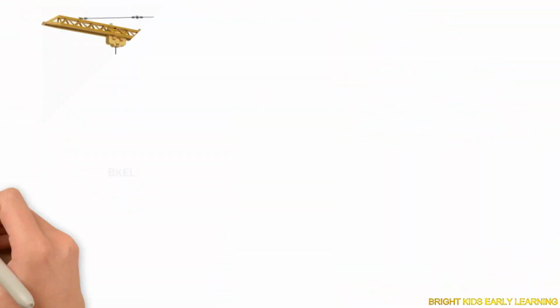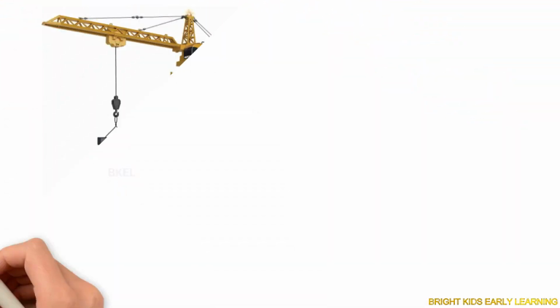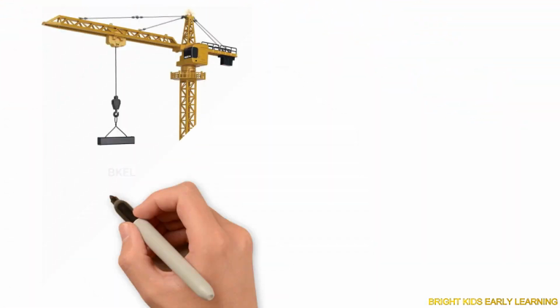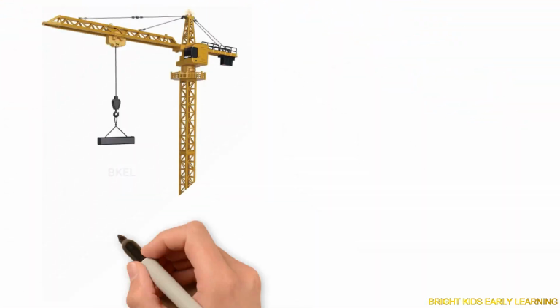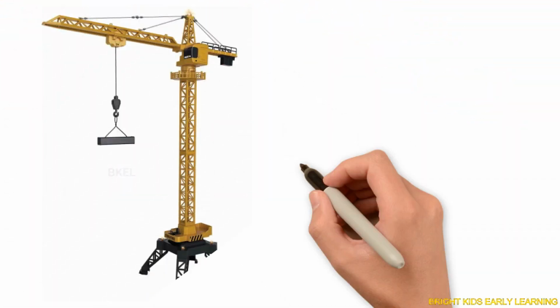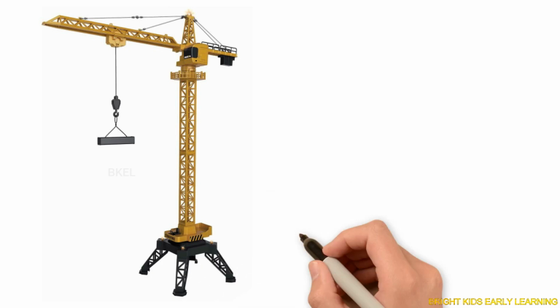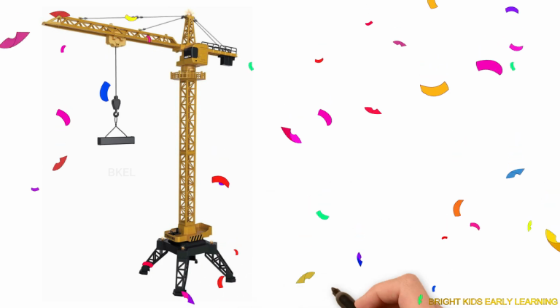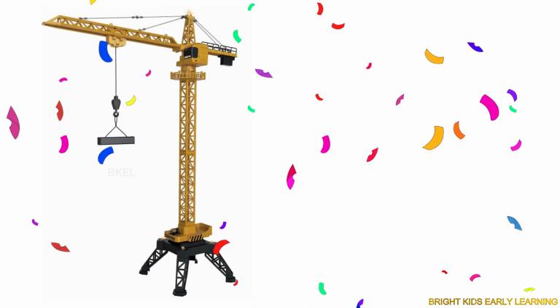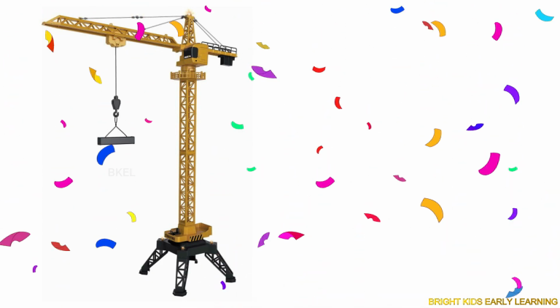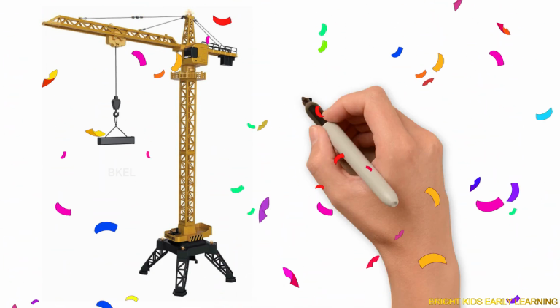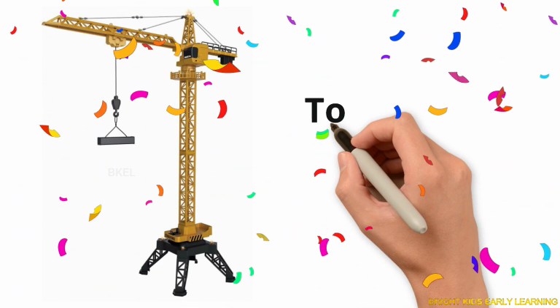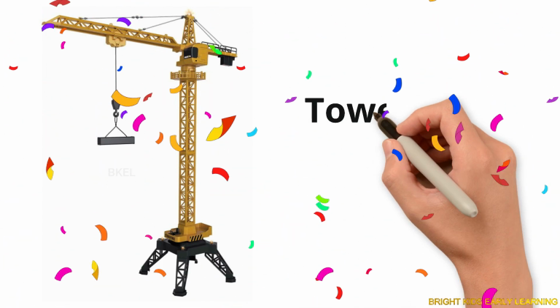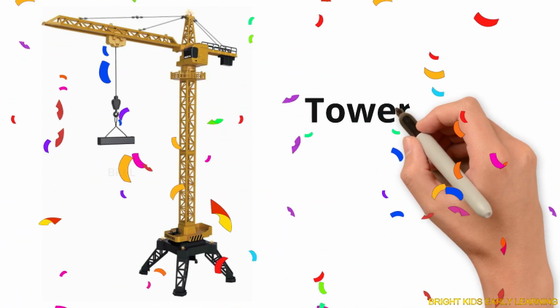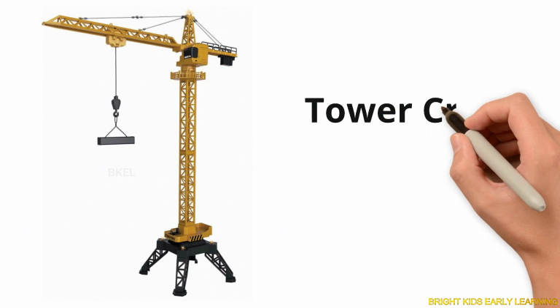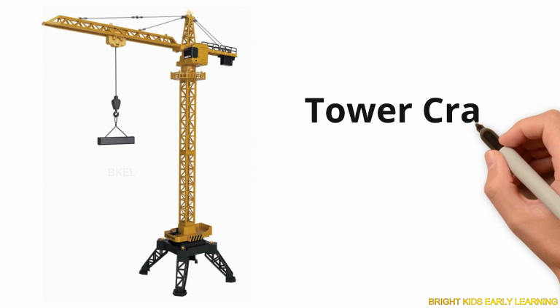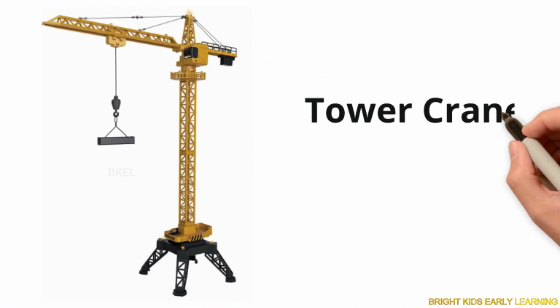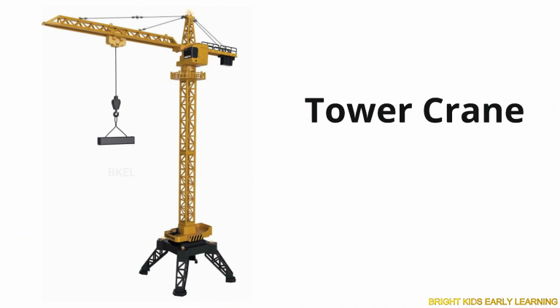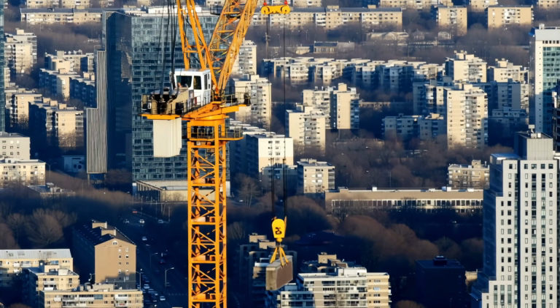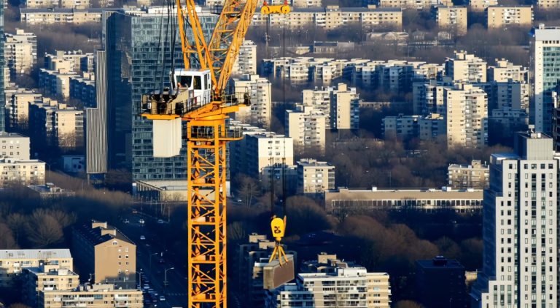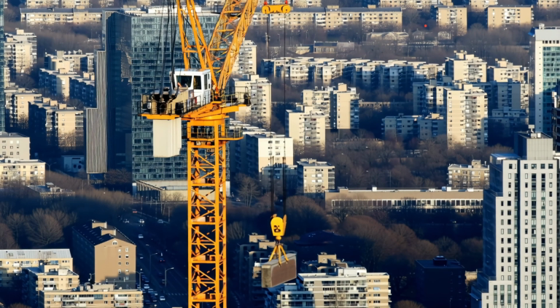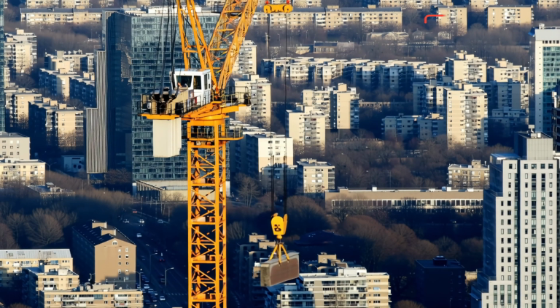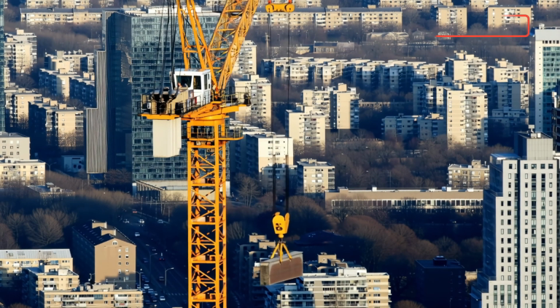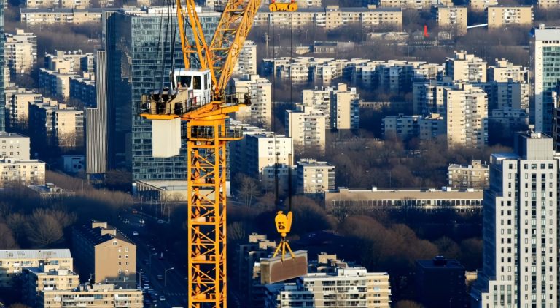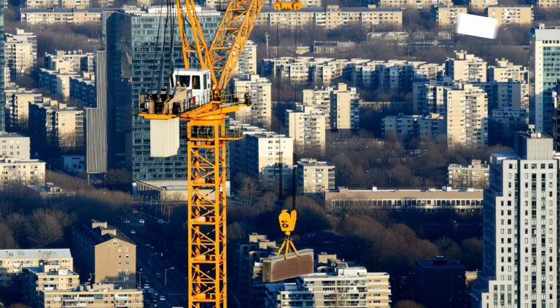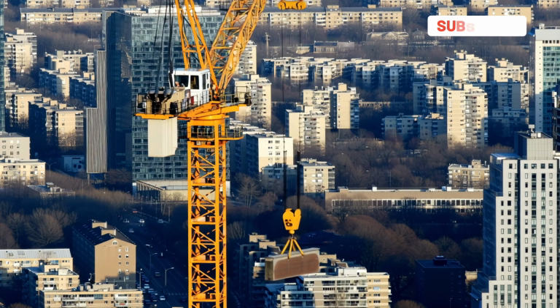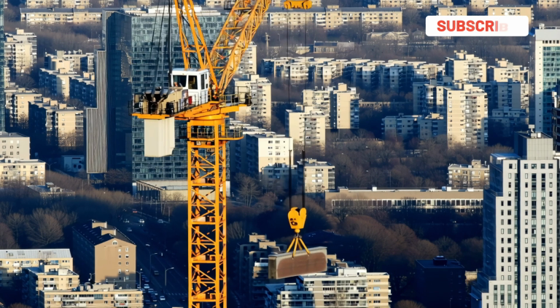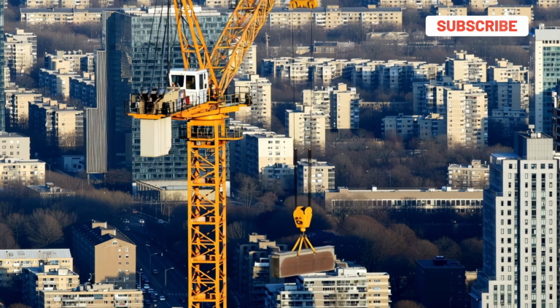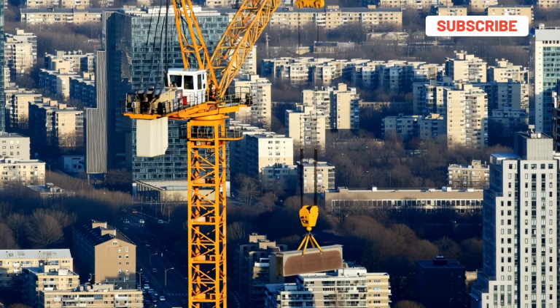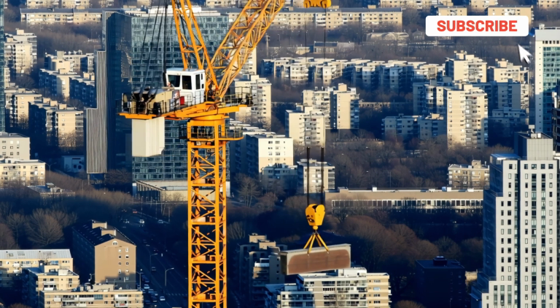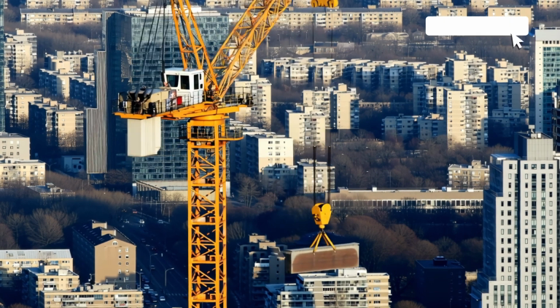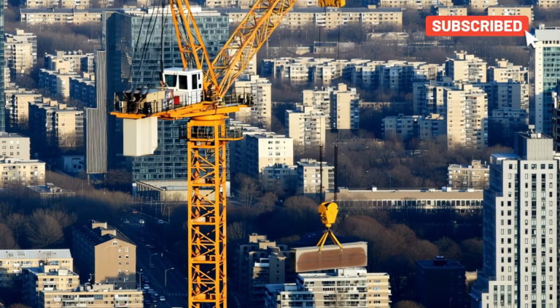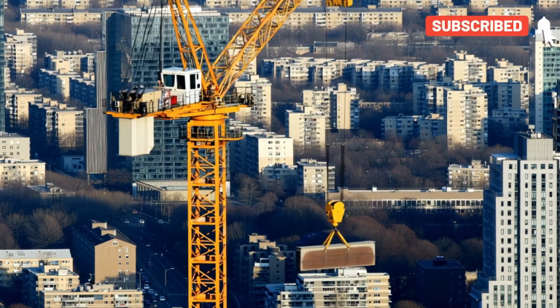Tower crane! Yay! Tower crane stands tall and moves heavy materials across construction sites.